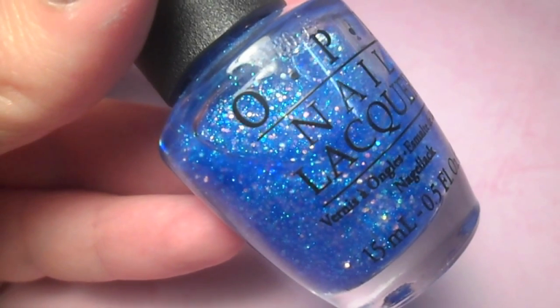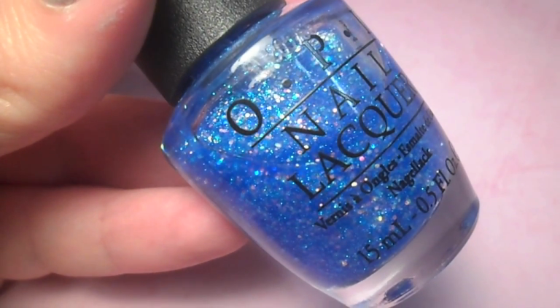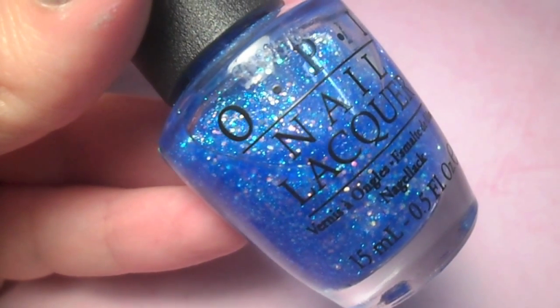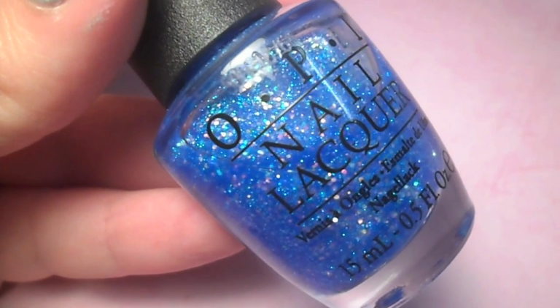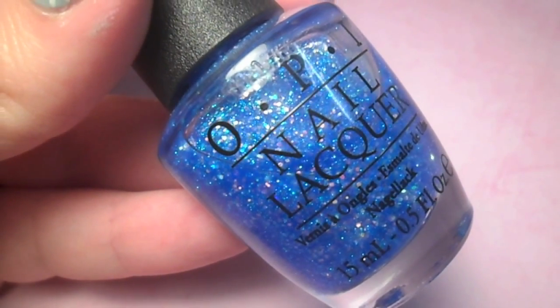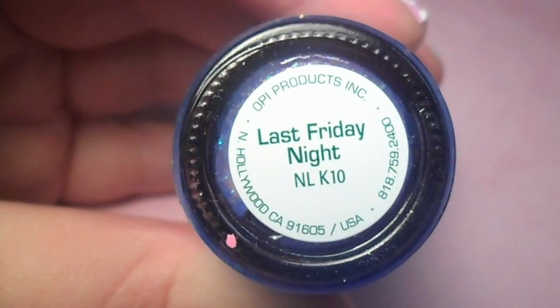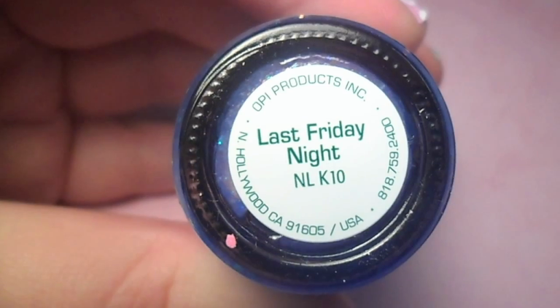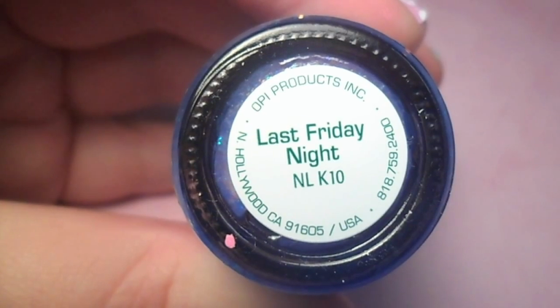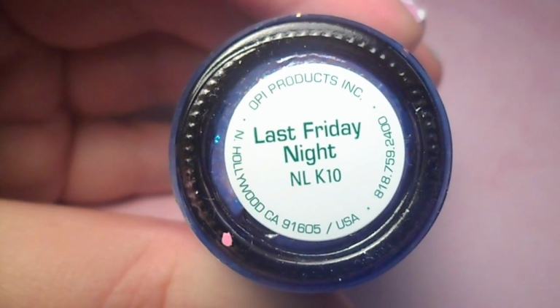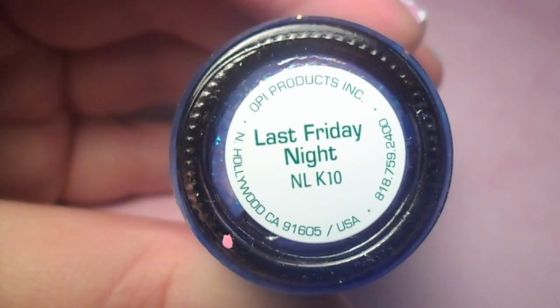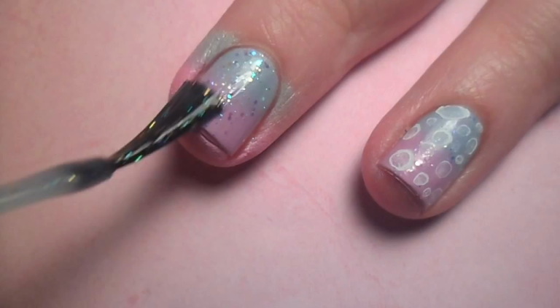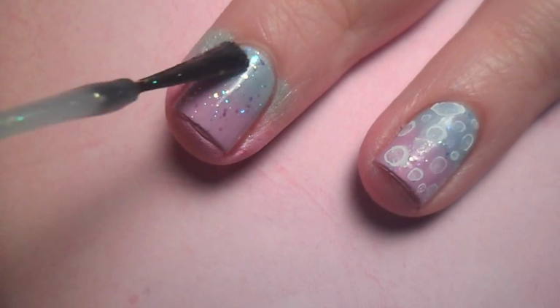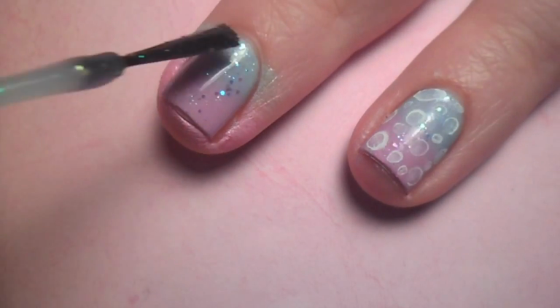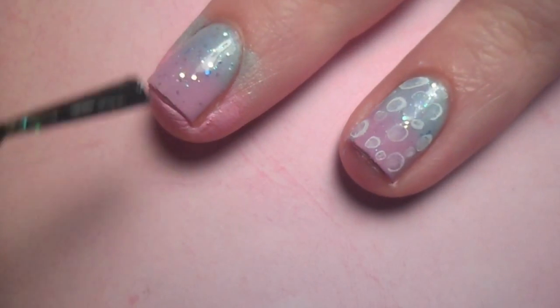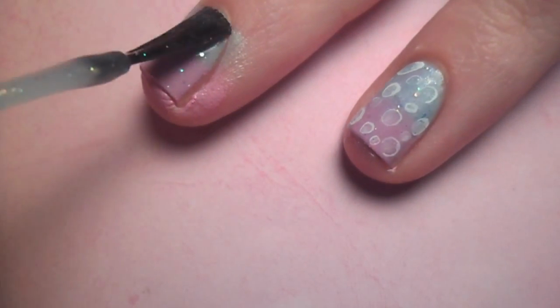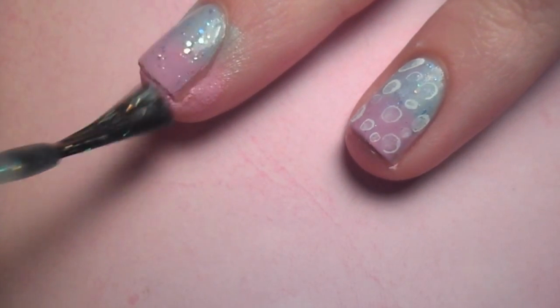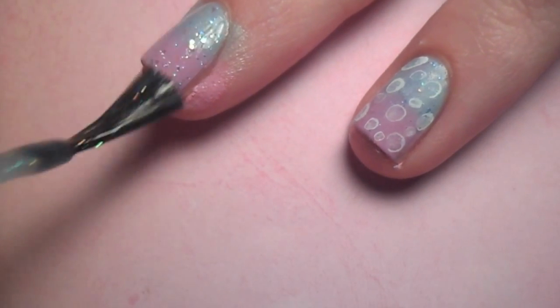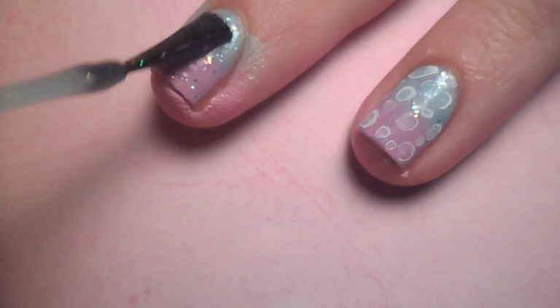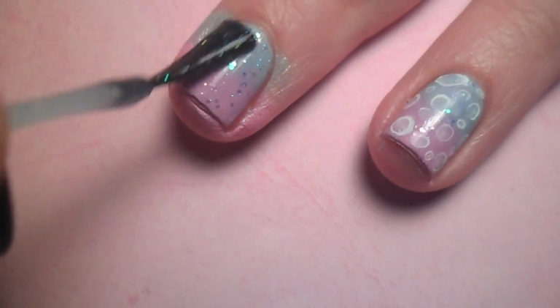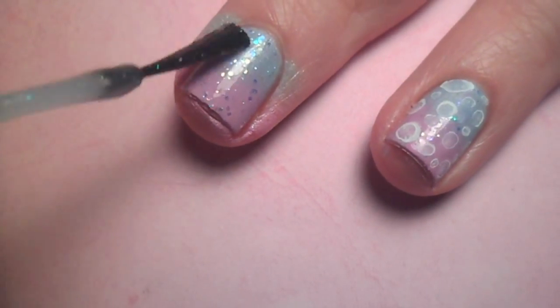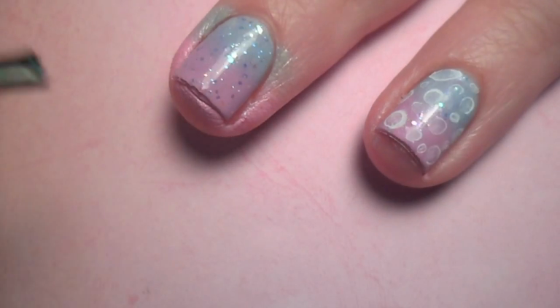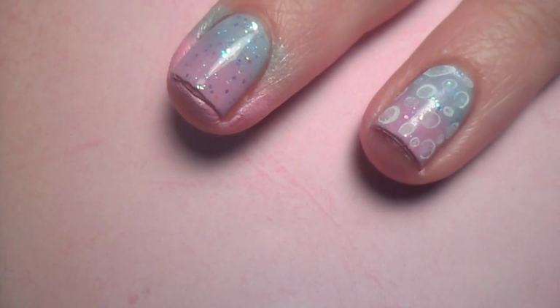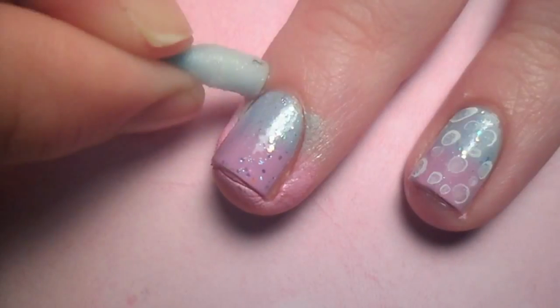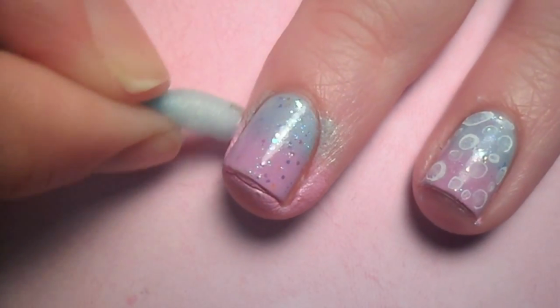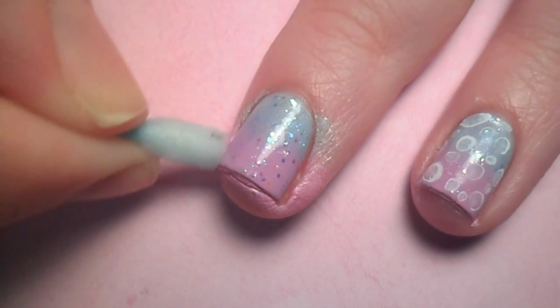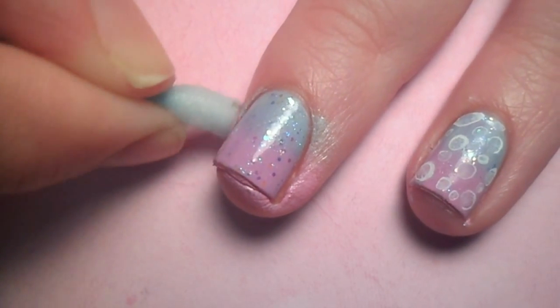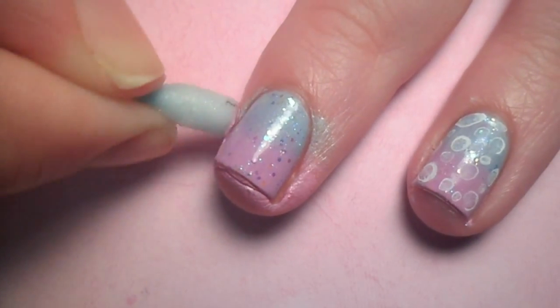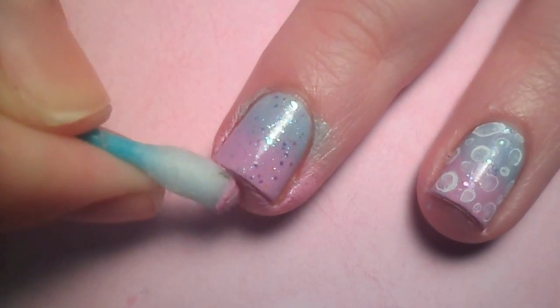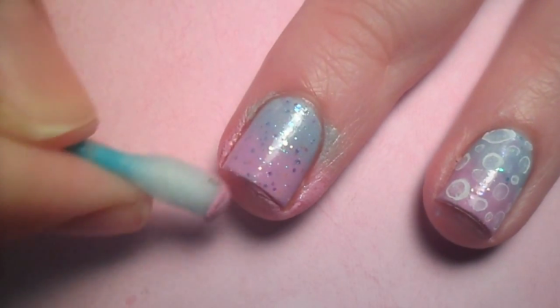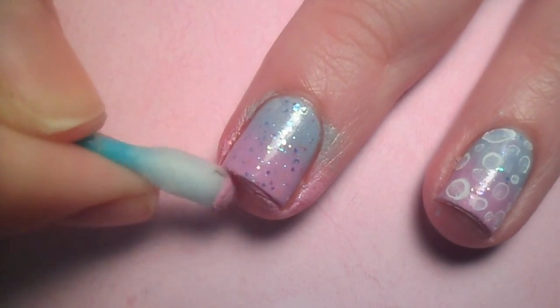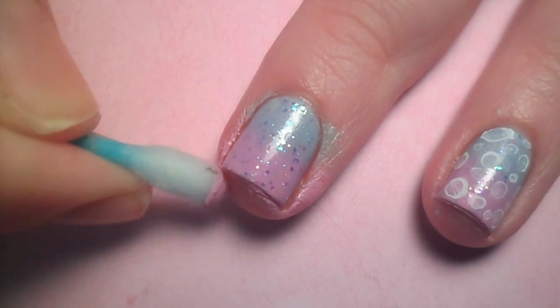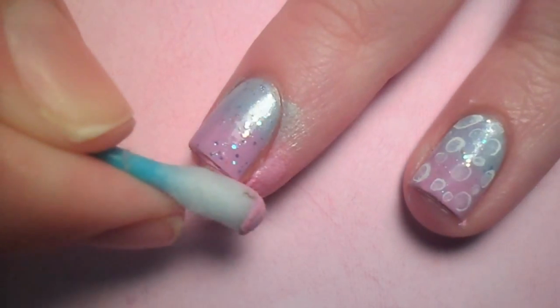After the gradient has mostly dried, I applied a coat of a sparkly polish to add some extra cuteness. Then clean up your cuticles with a Q-tip soaked in polish remover.